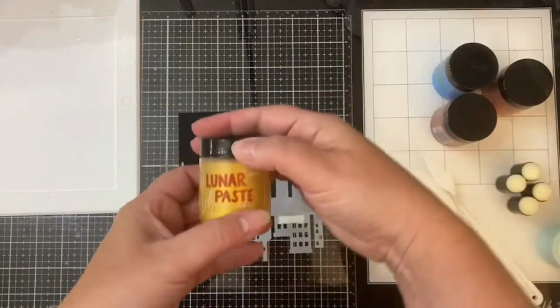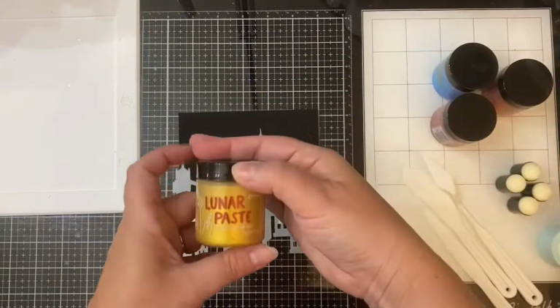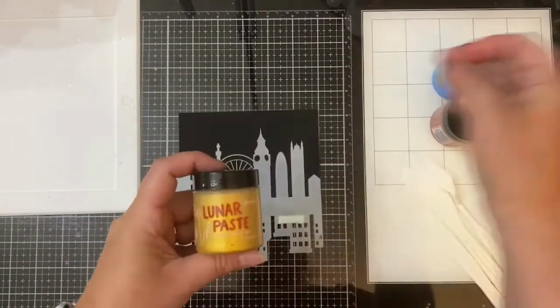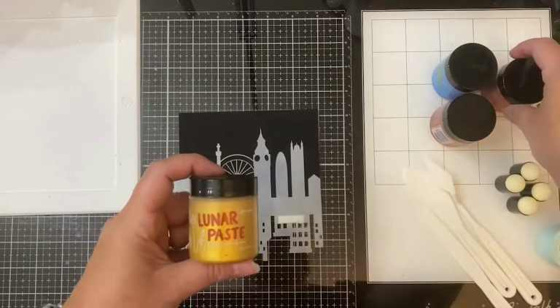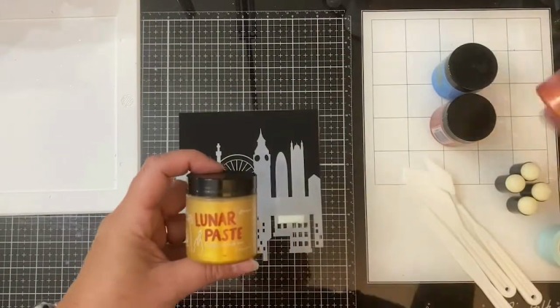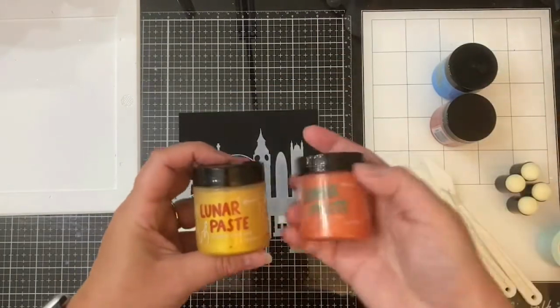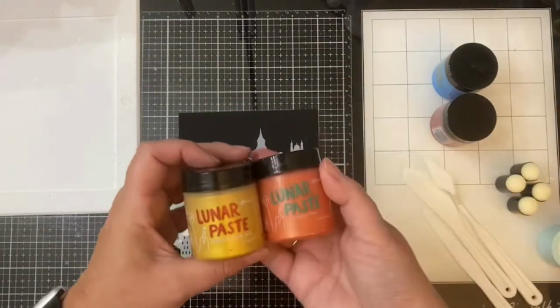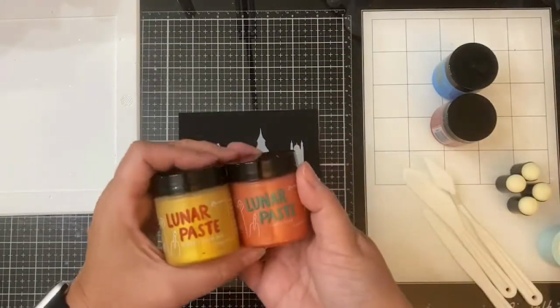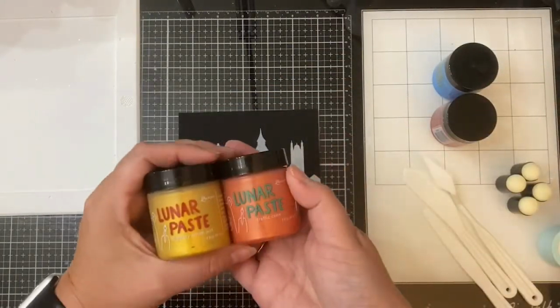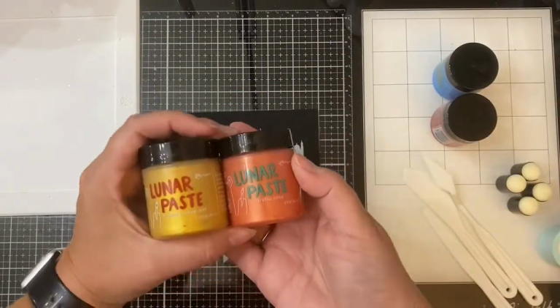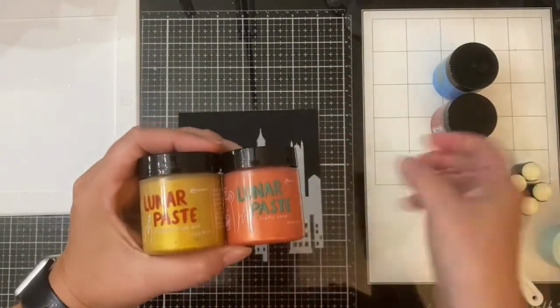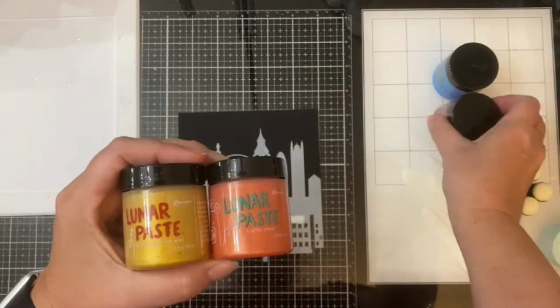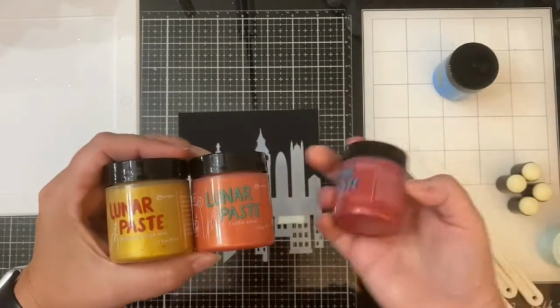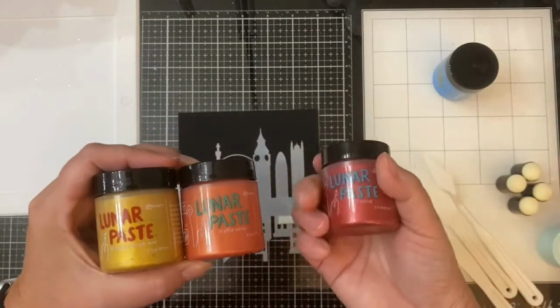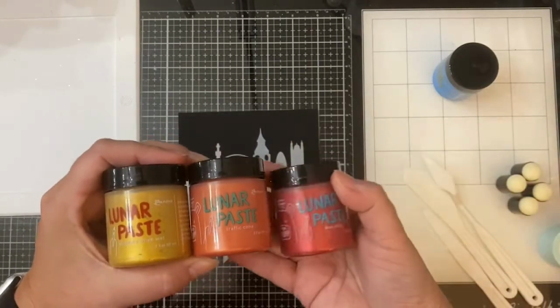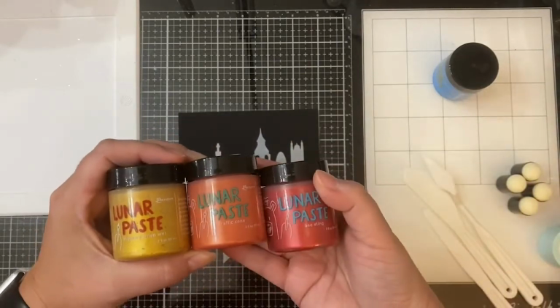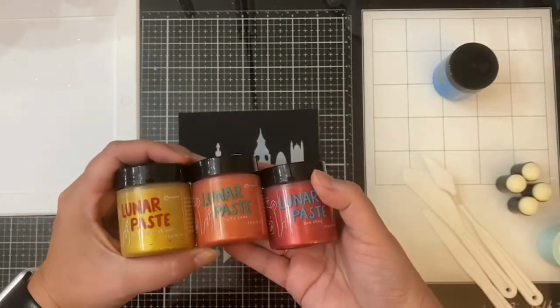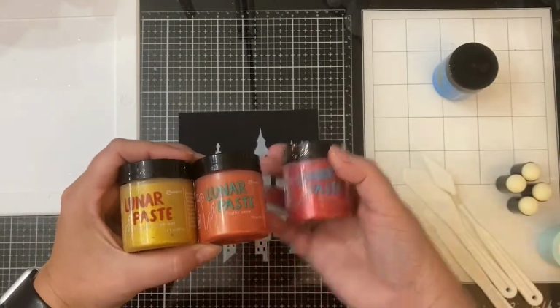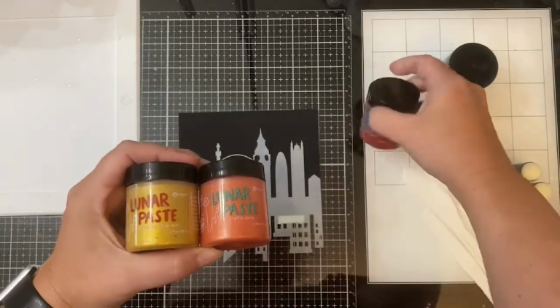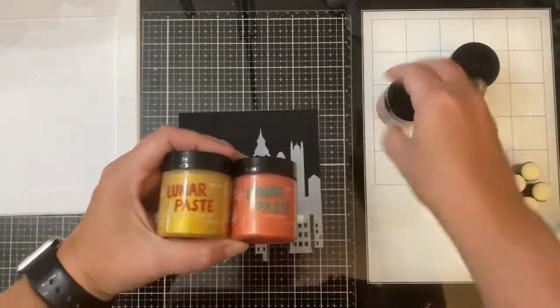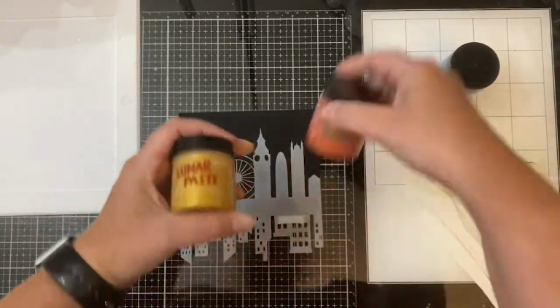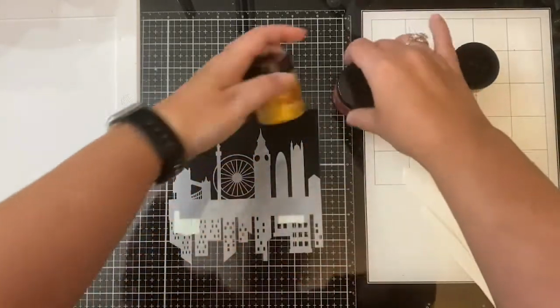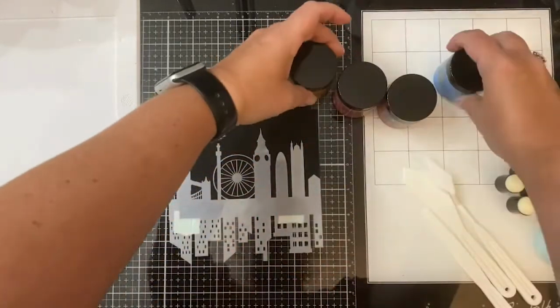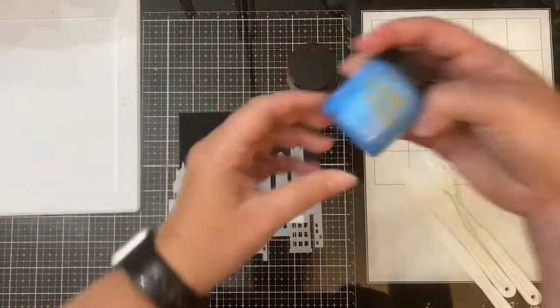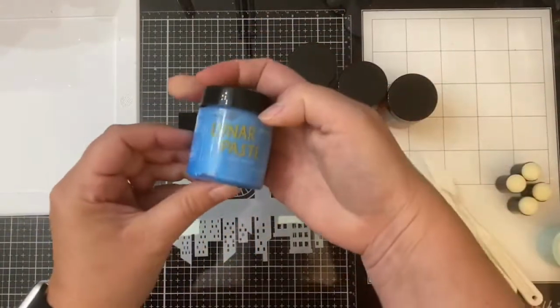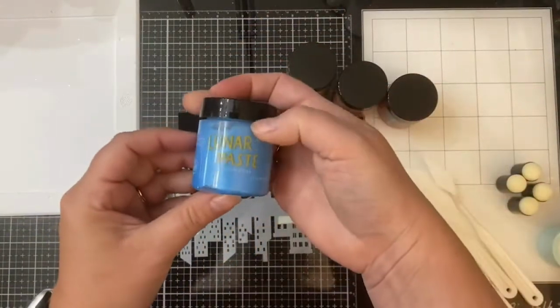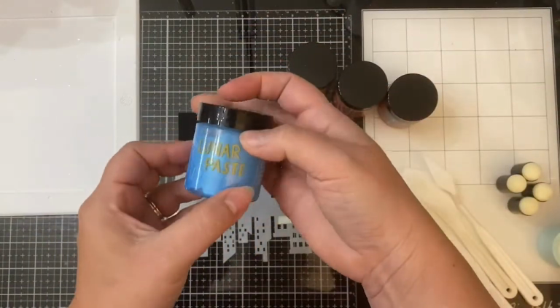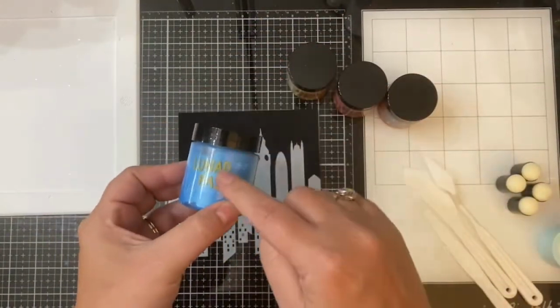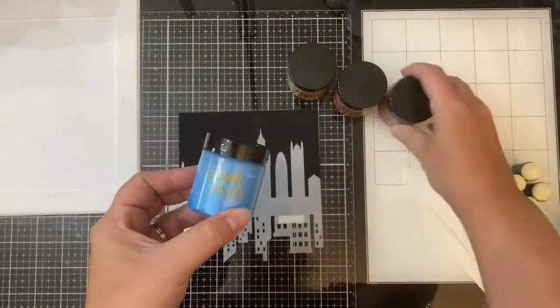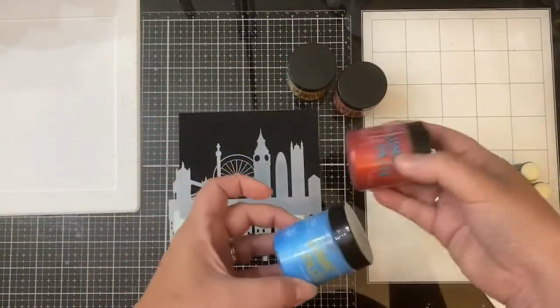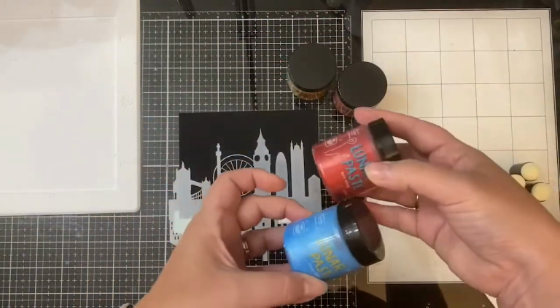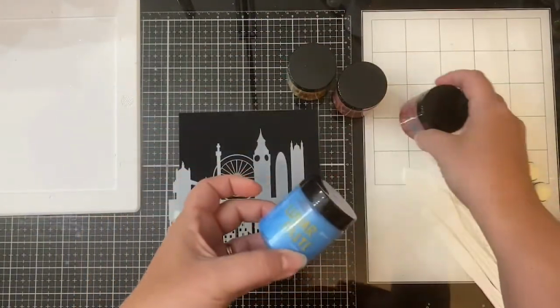These are the lunar pastes by Simon Hurley, manufactured by Ranger Ink. I'm using three colors — I did pull out a blue one but ended up not using that one.